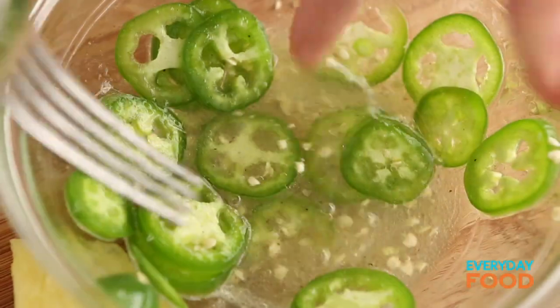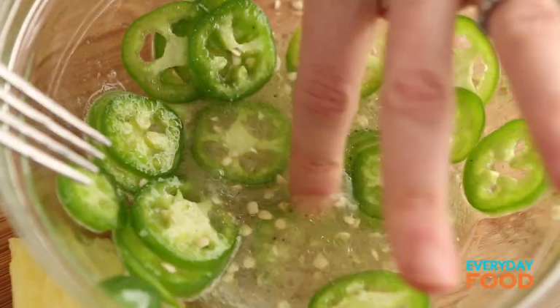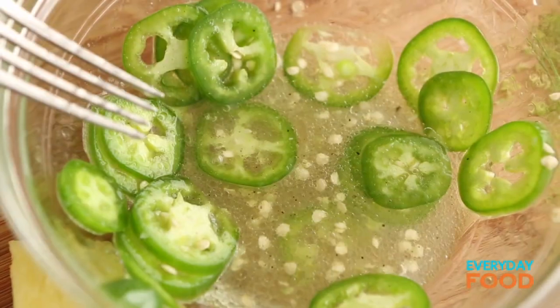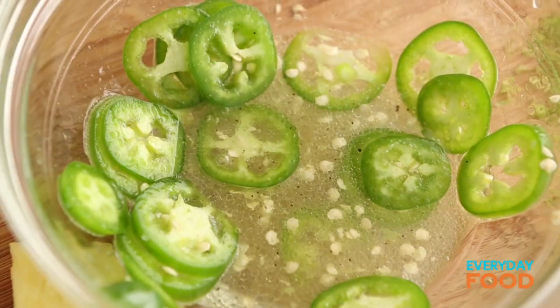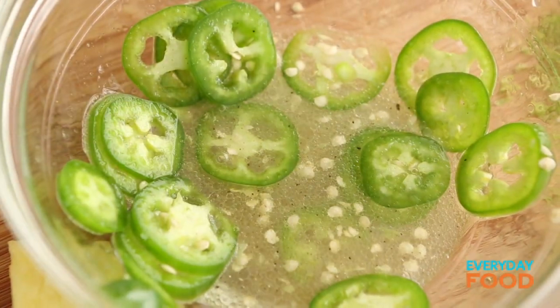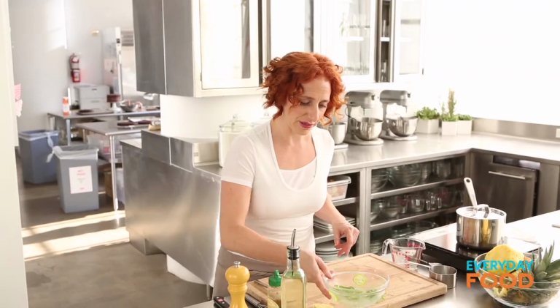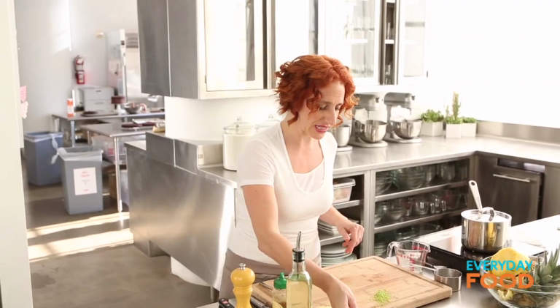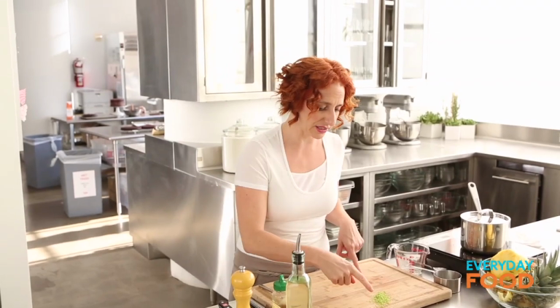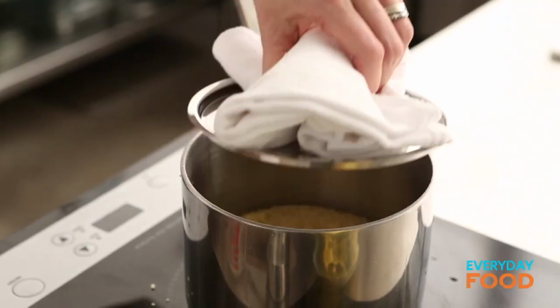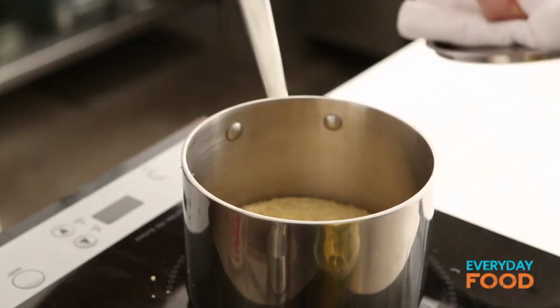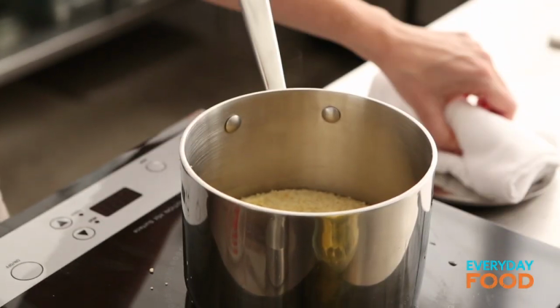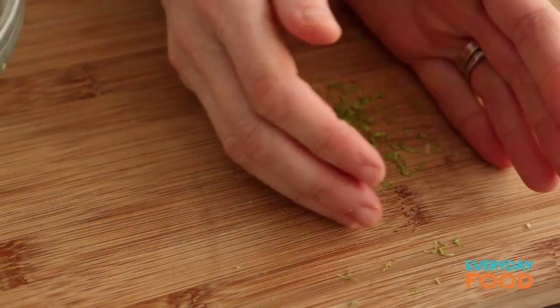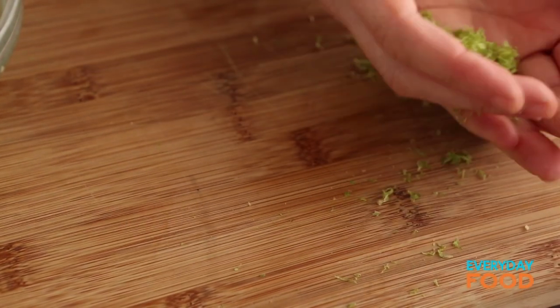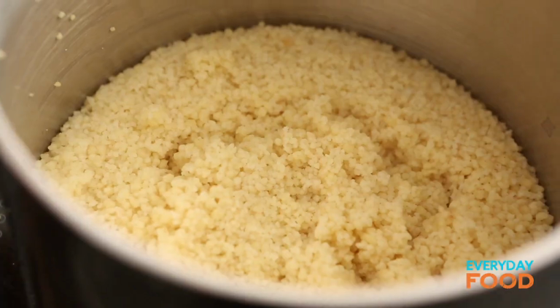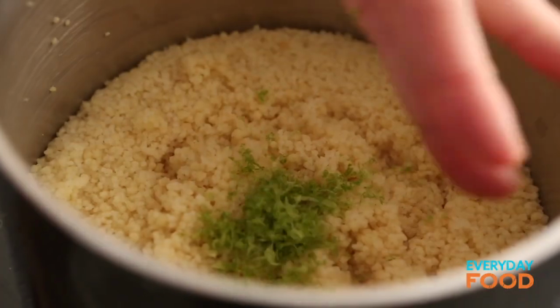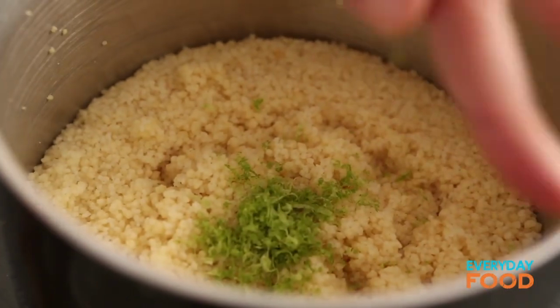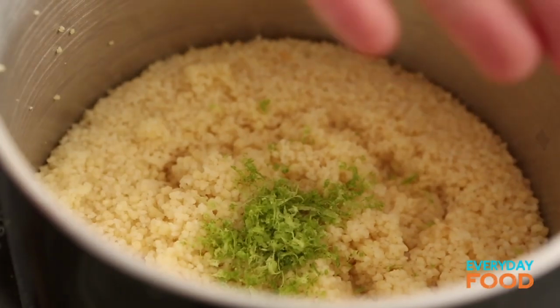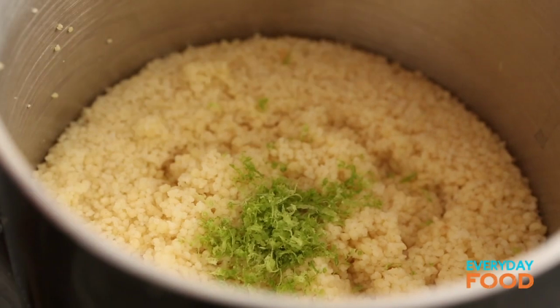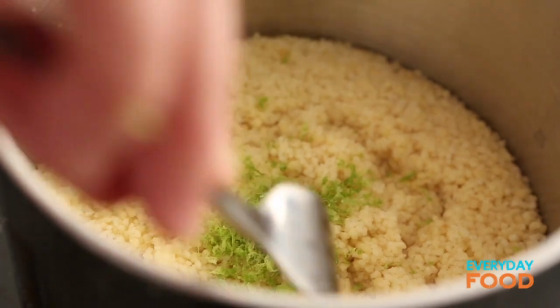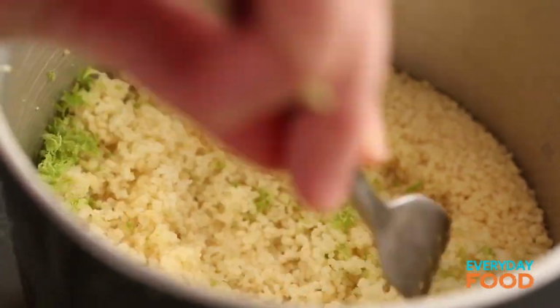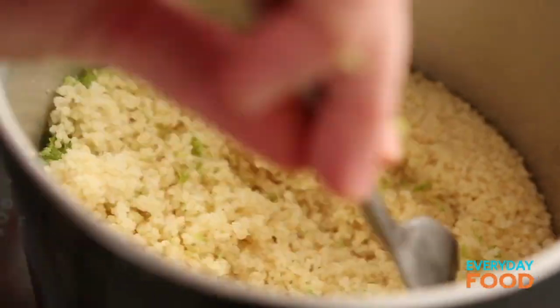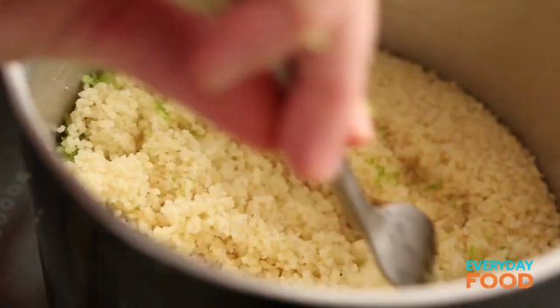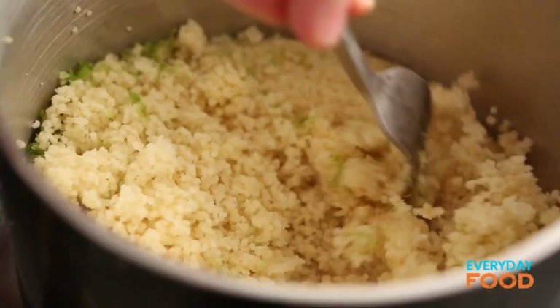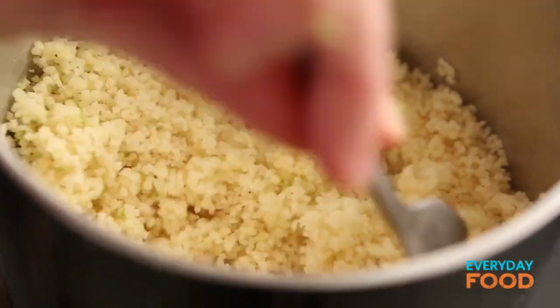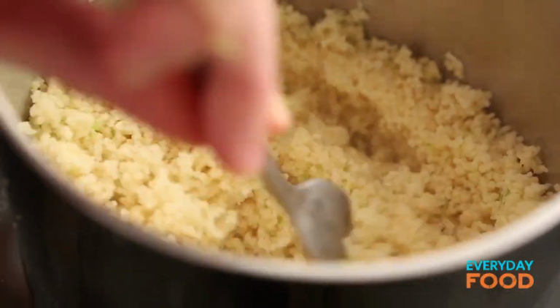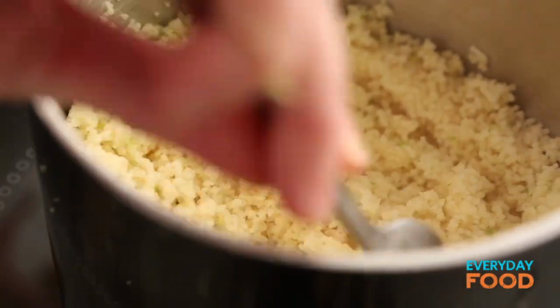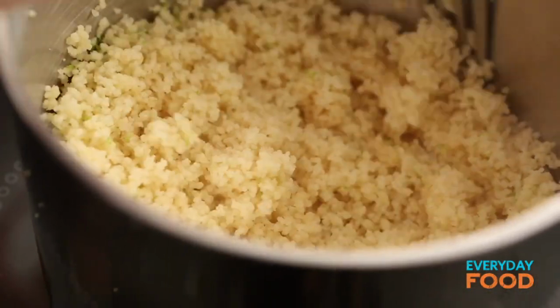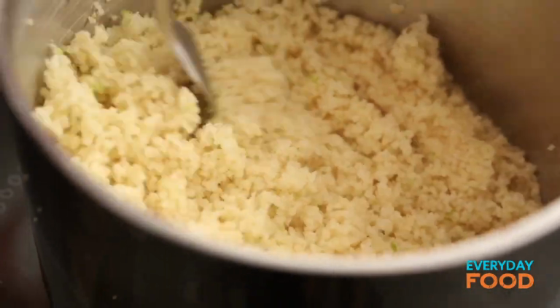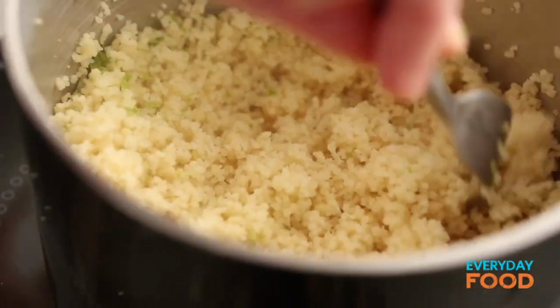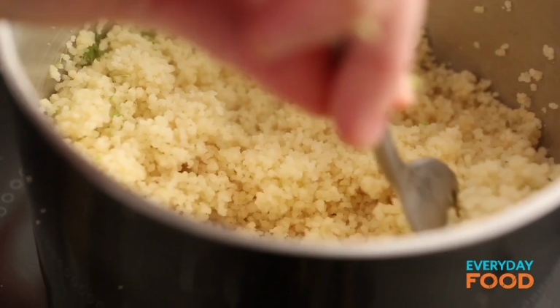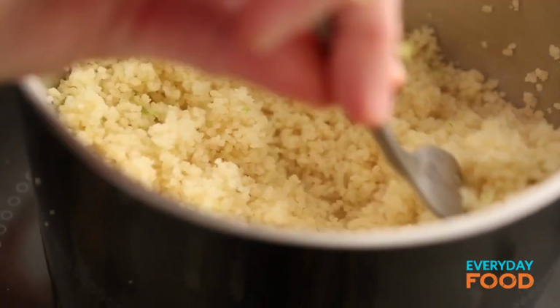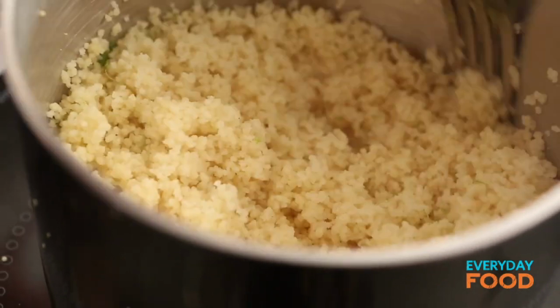This is not taking very long at all, has it? Set that aside. The lime zest is gonna go into my couscous now that it's had a chance to sit for five minutes. I'm gonna say this takes a total of 15 minutes, start to finish. Talk about dinner in one, two, three — my goodness.